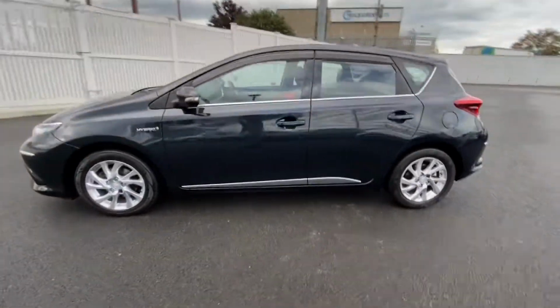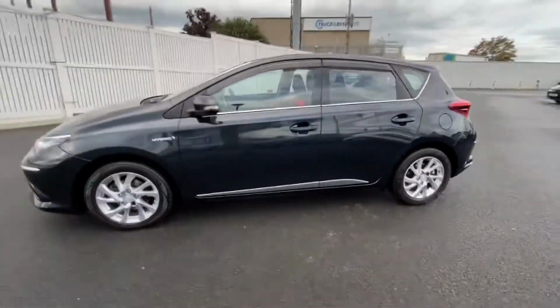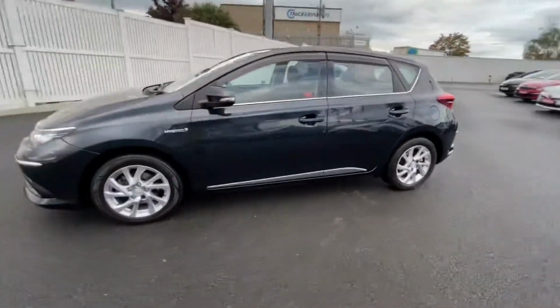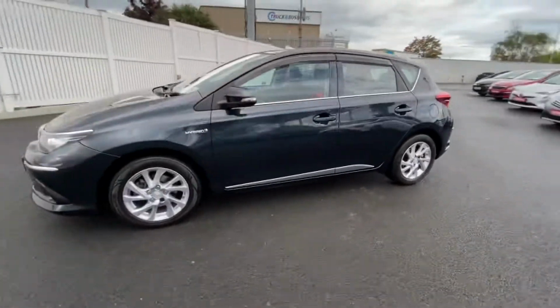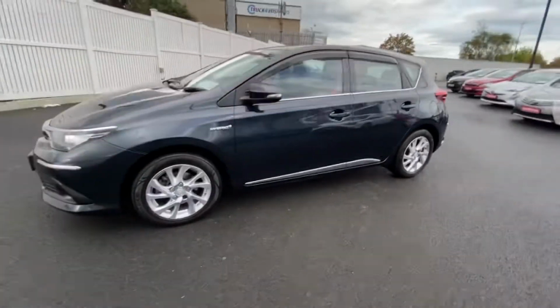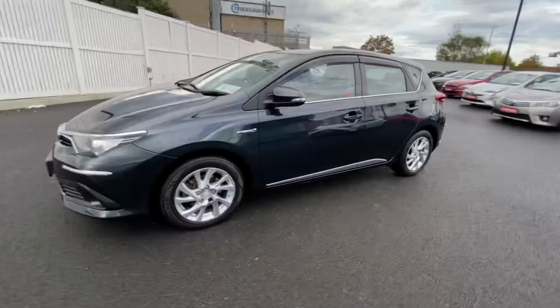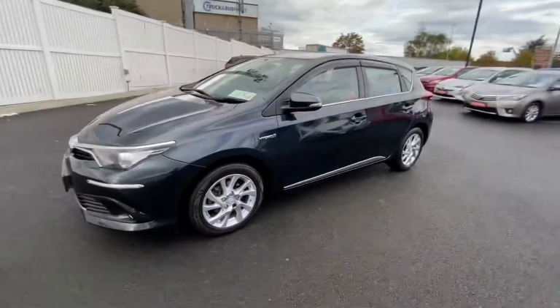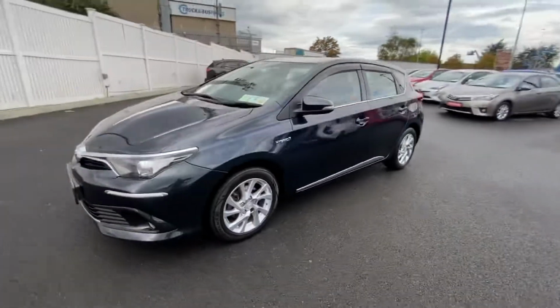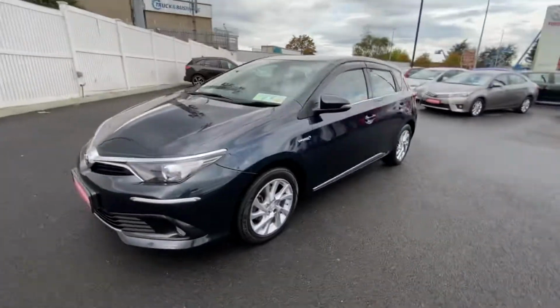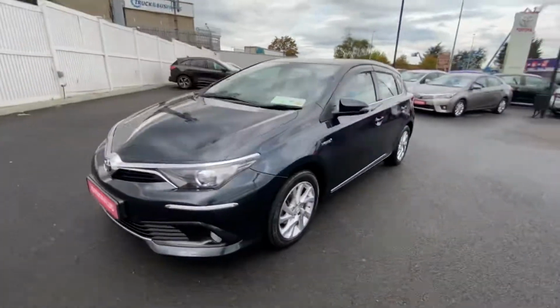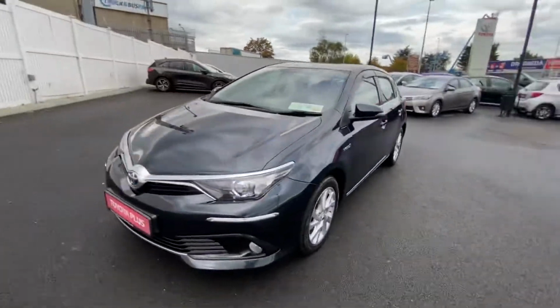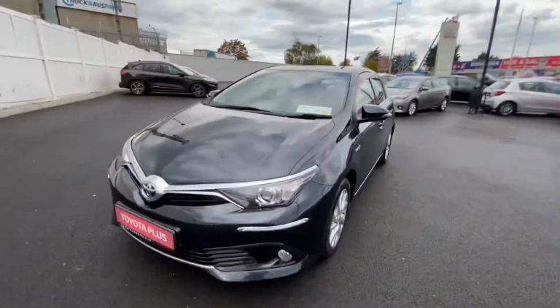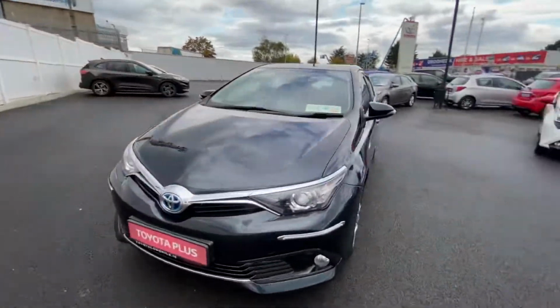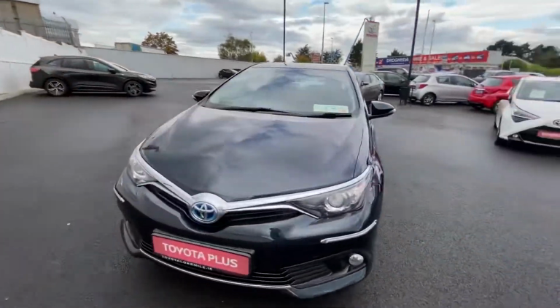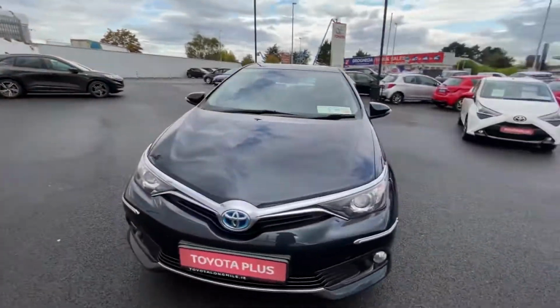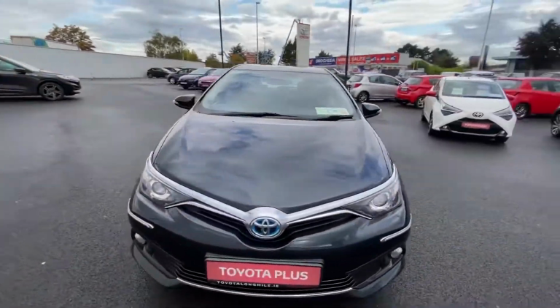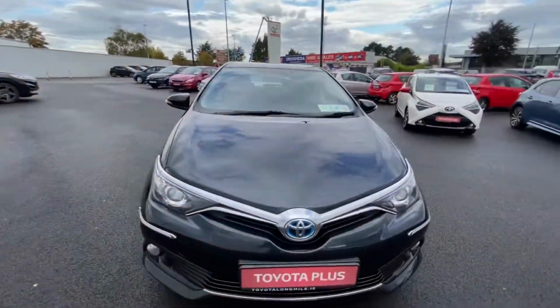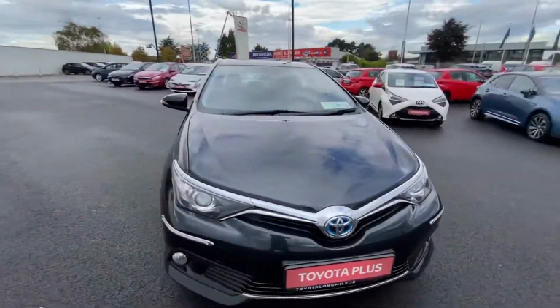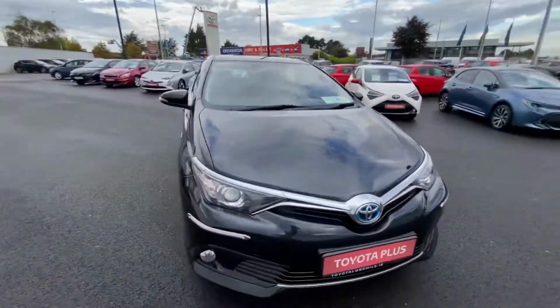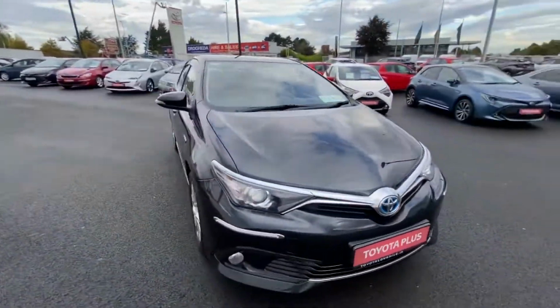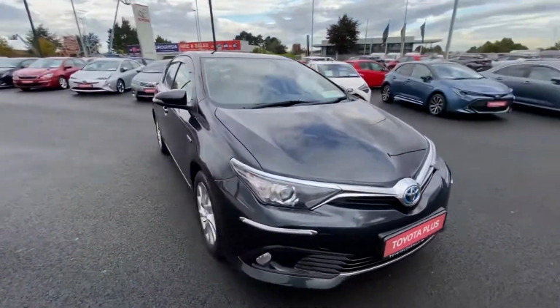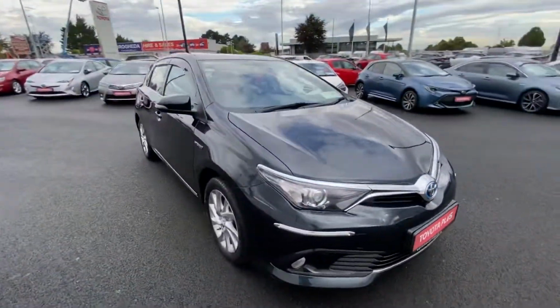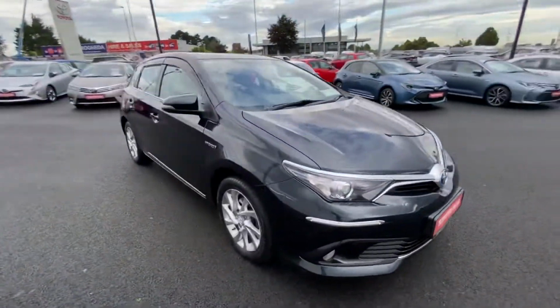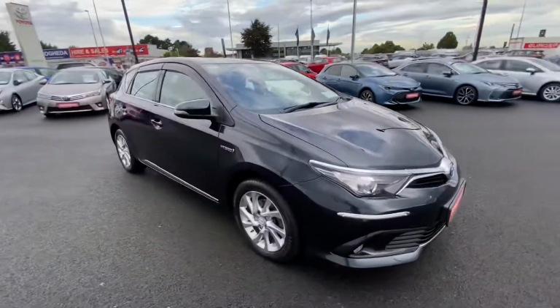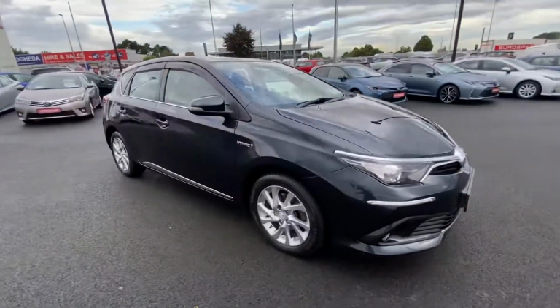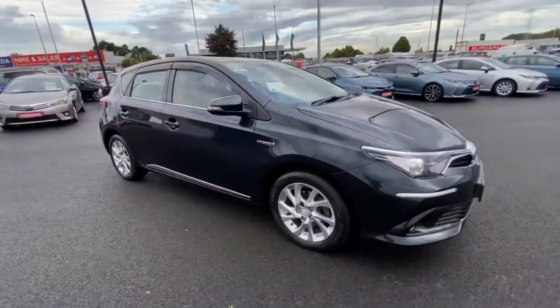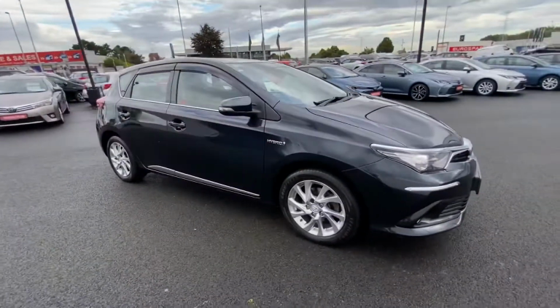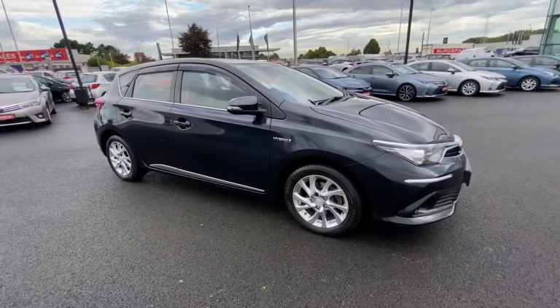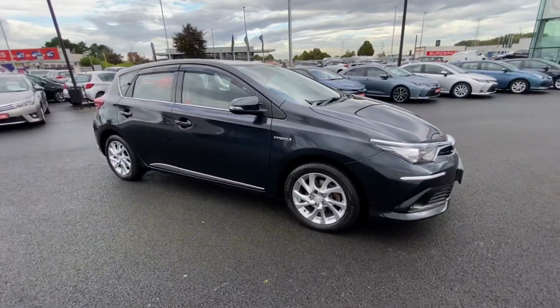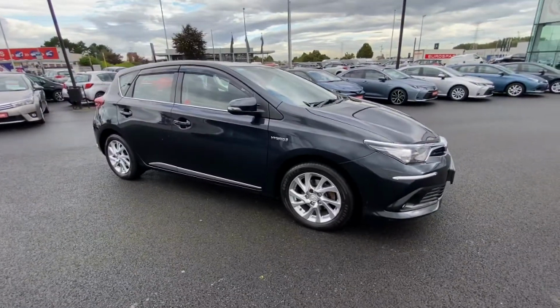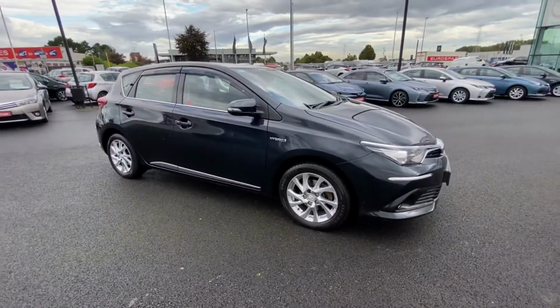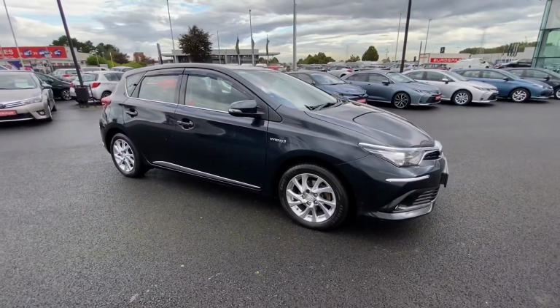This Toyota Auris comes fully serviced with a one-year warranty. For more information please contact us here at the showroom on the Longmile Road. Thank you.